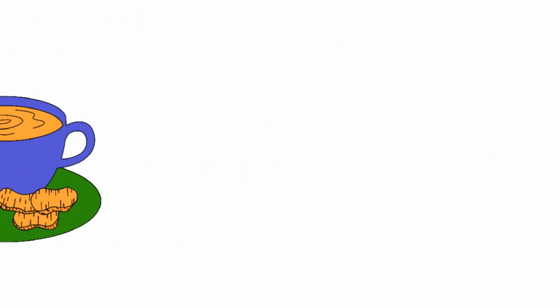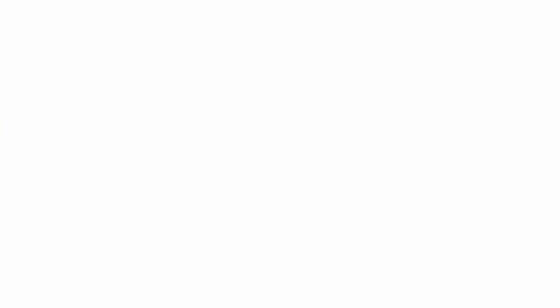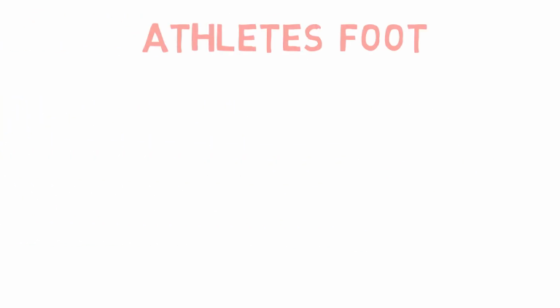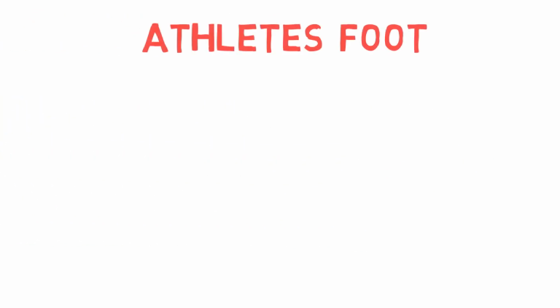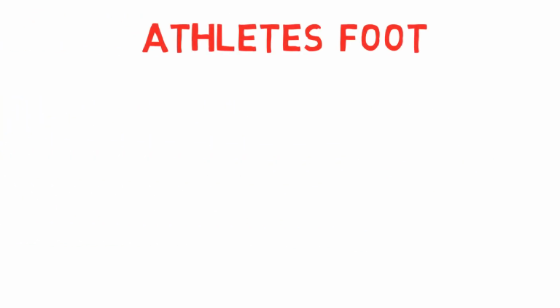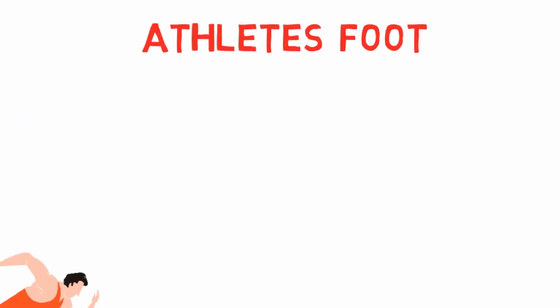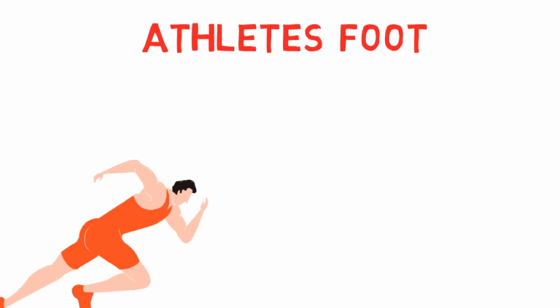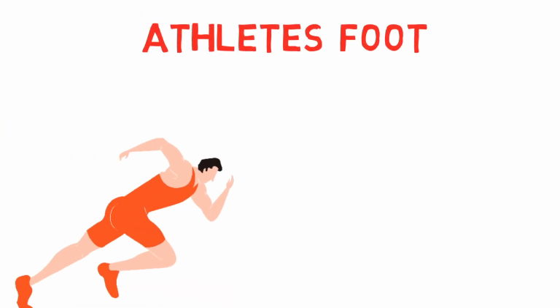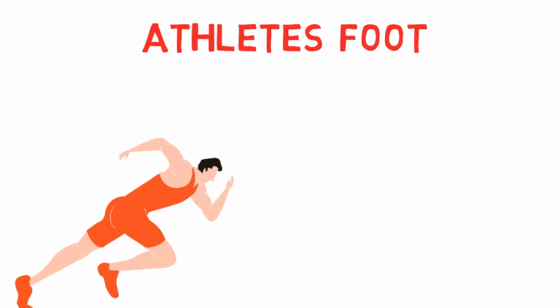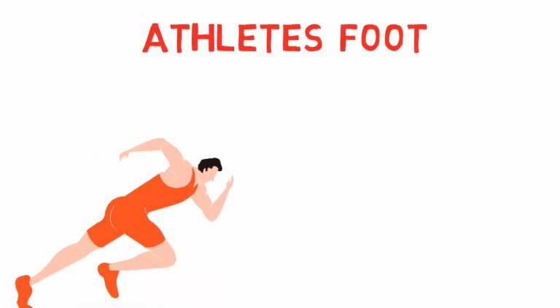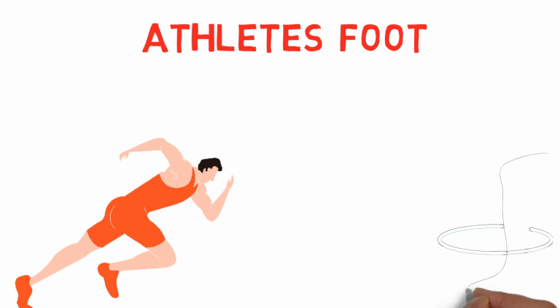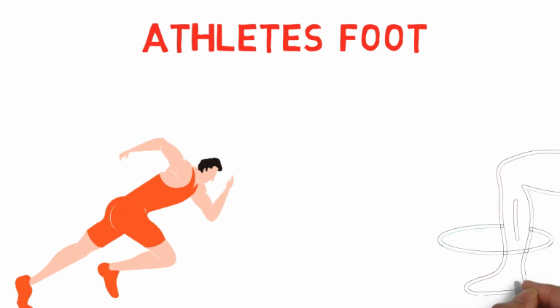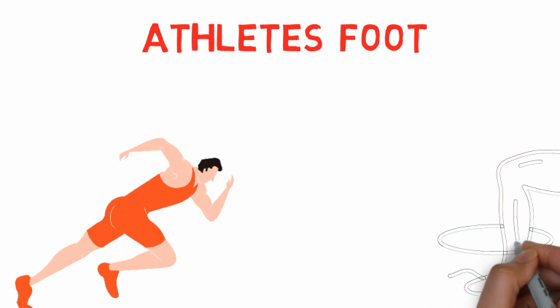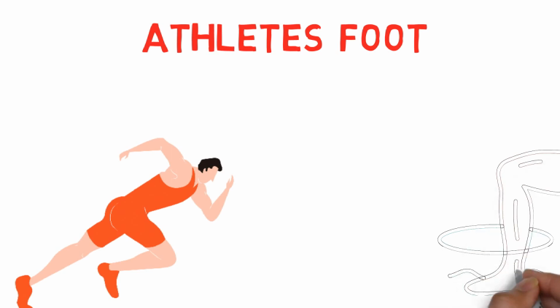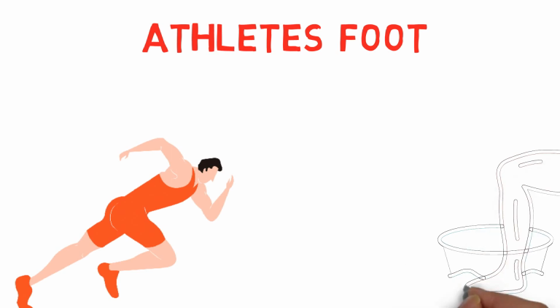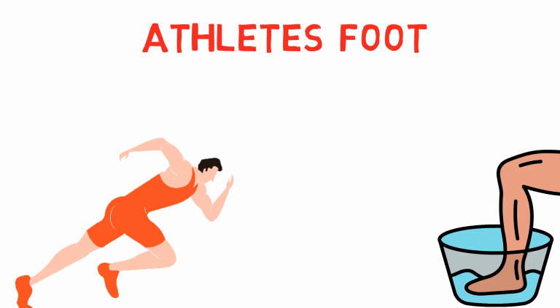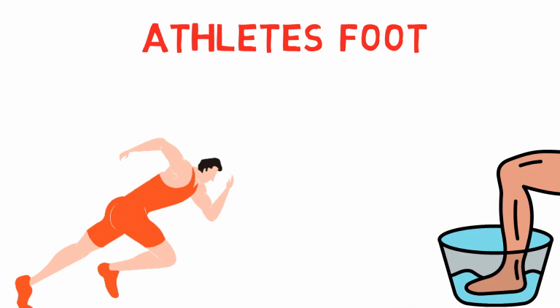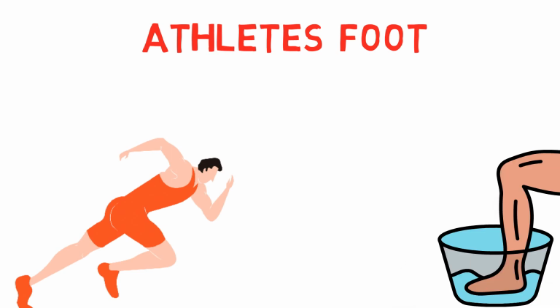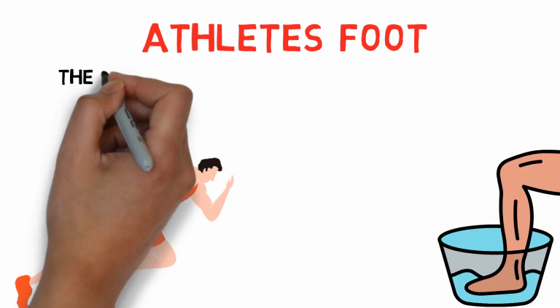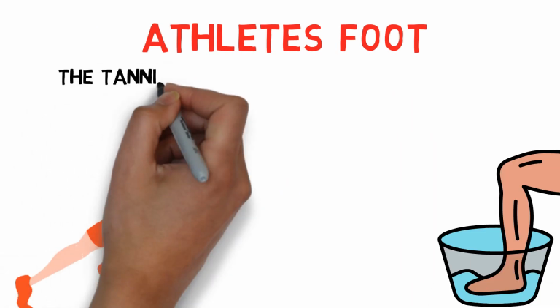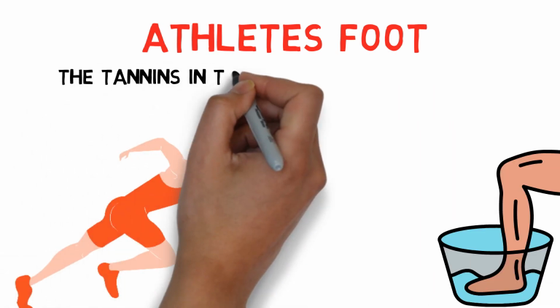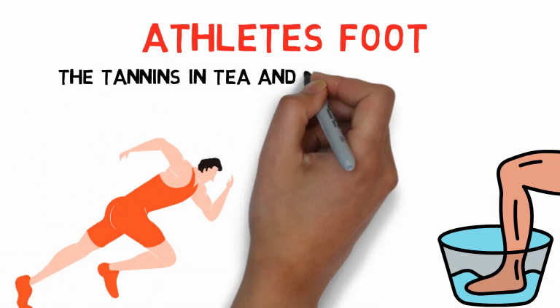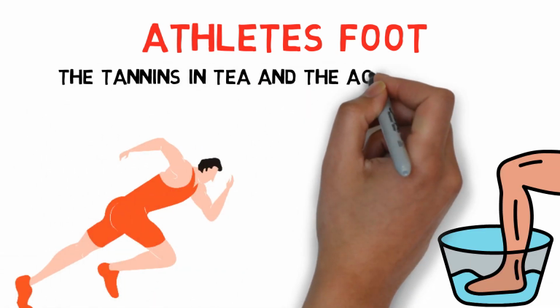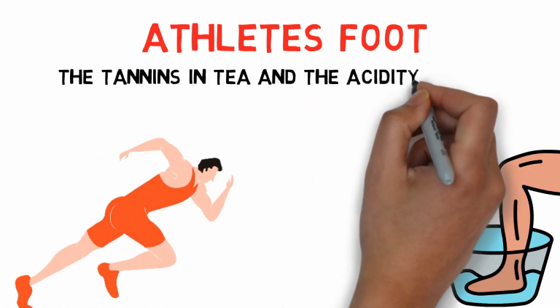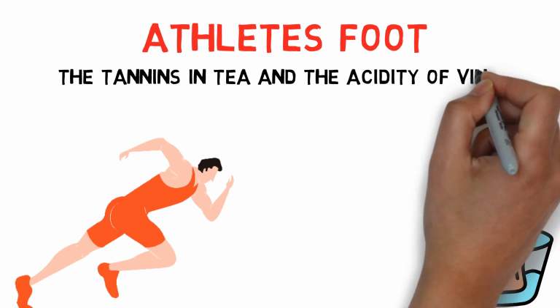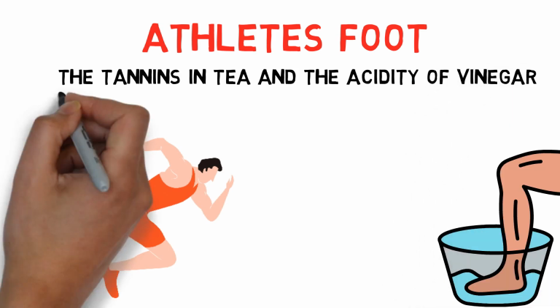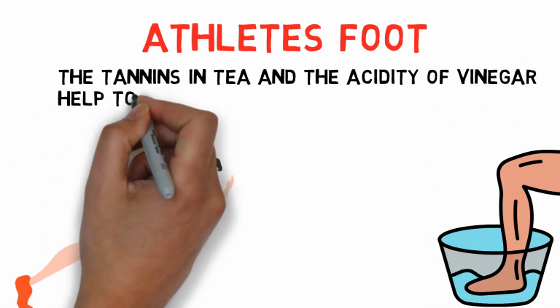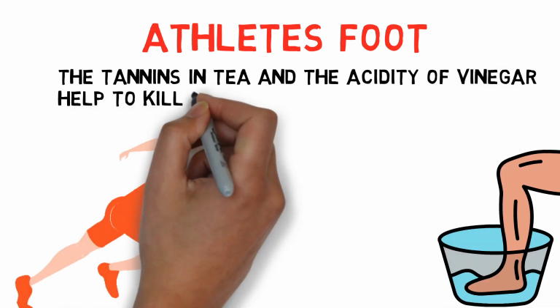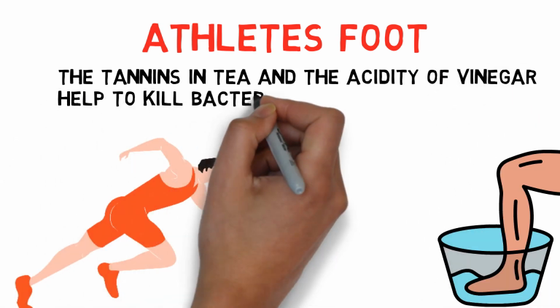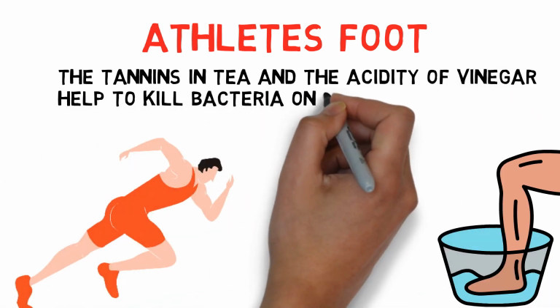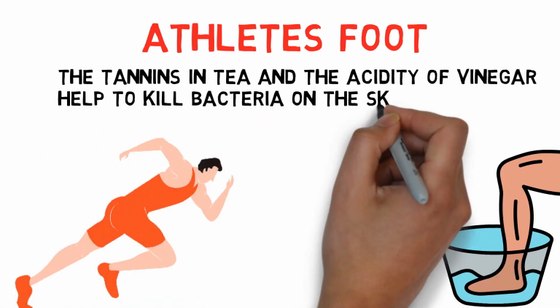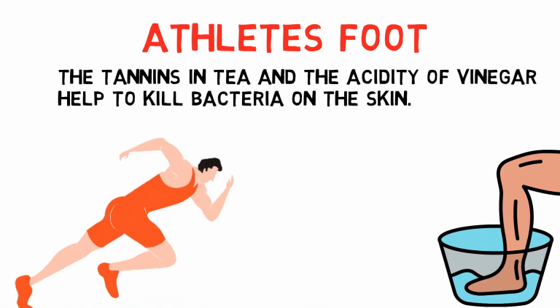Athlete's foot: For athlete's foot and other fungal skin infections, try soaking your feet in black tea or diluted vinegar. The tannins in tea and the acidity of vinegar help to kill bacteria on the skin.